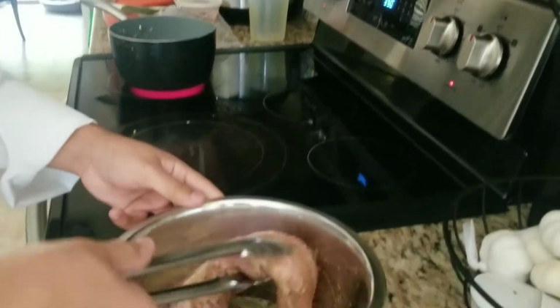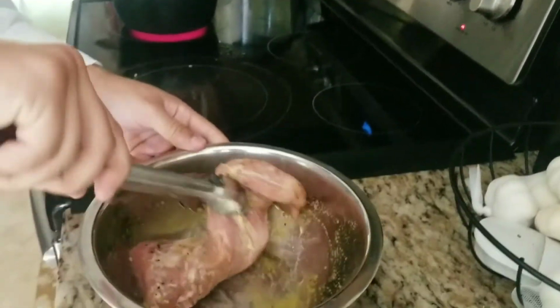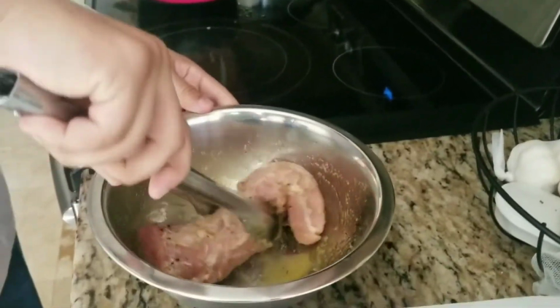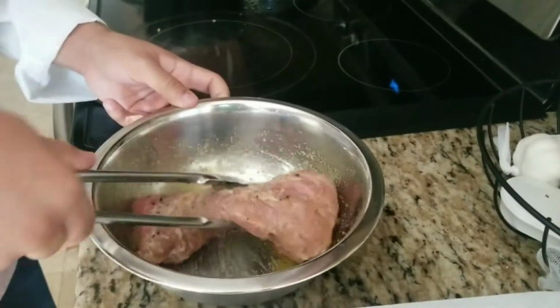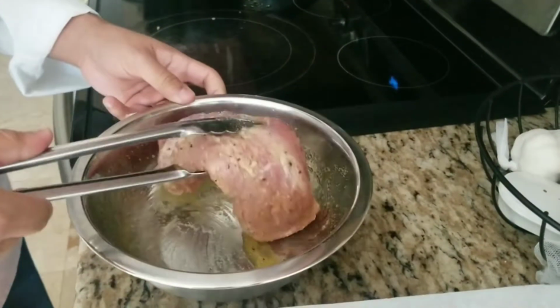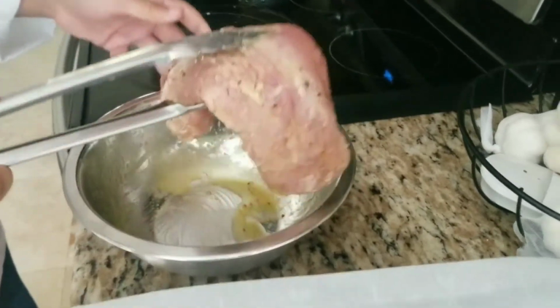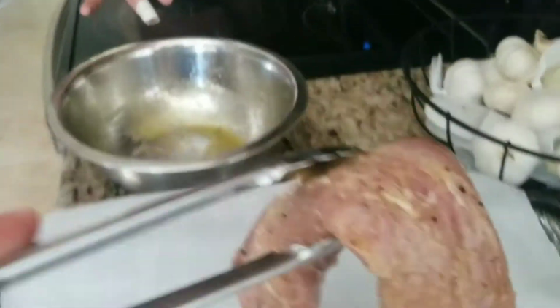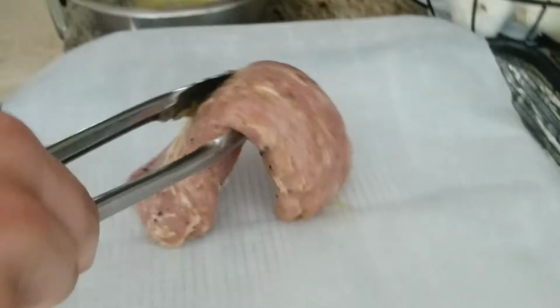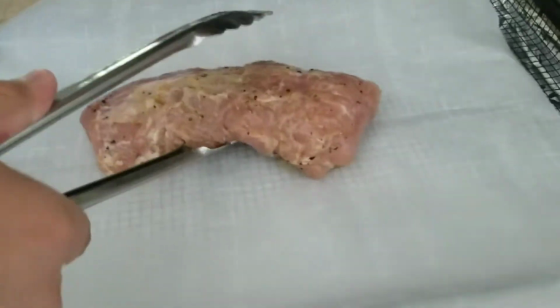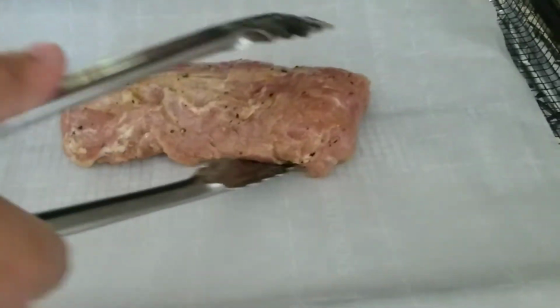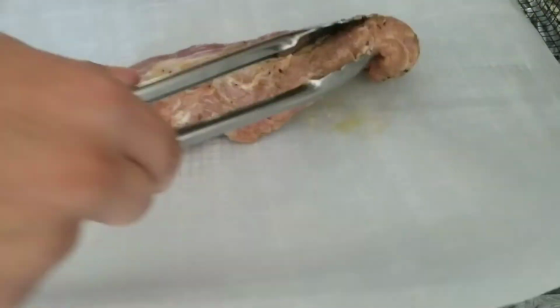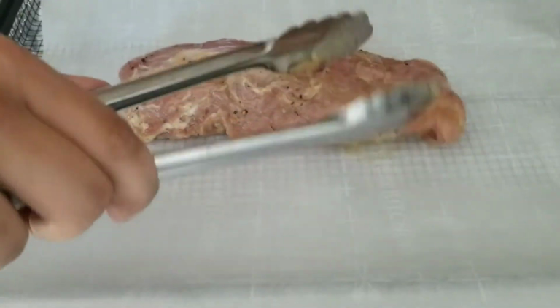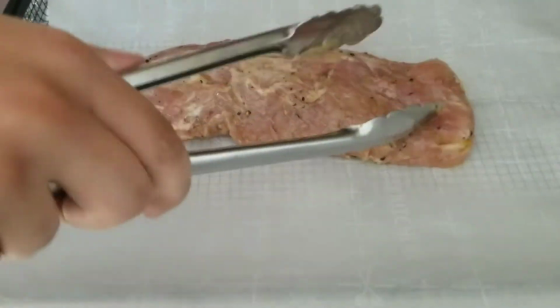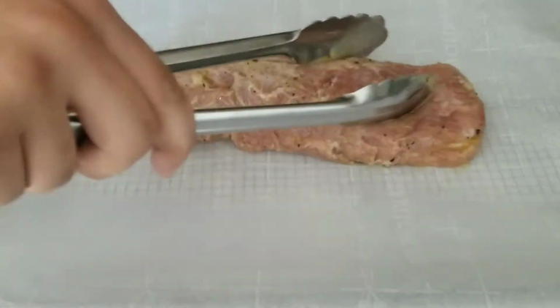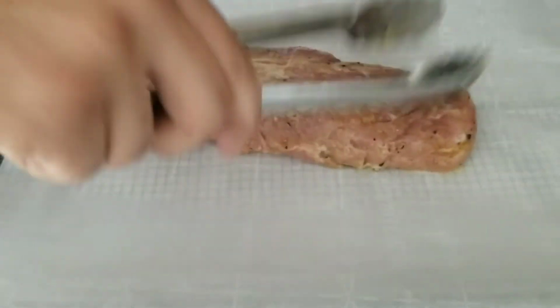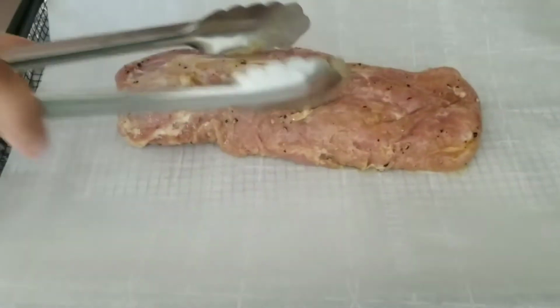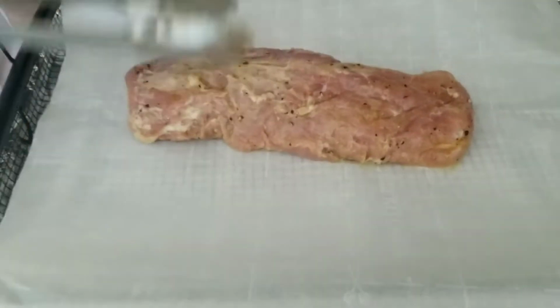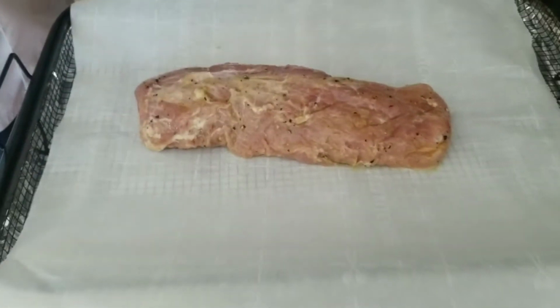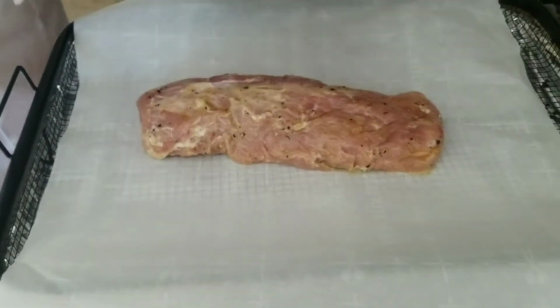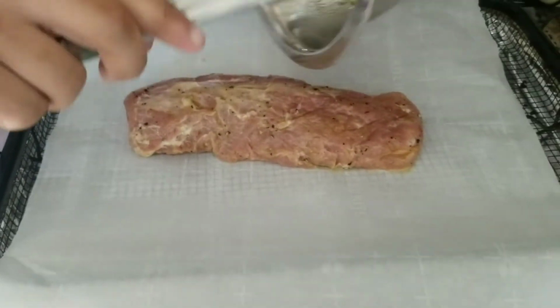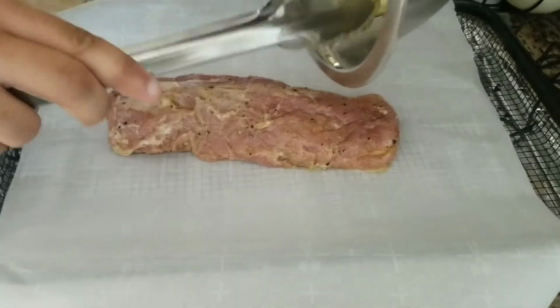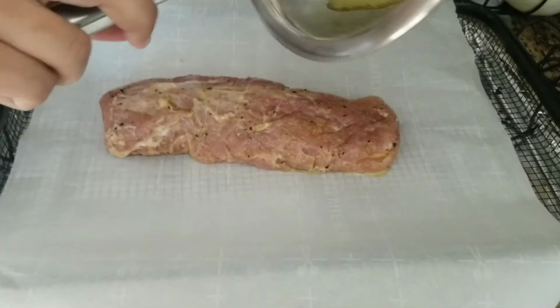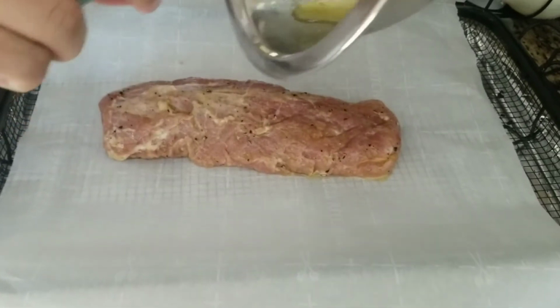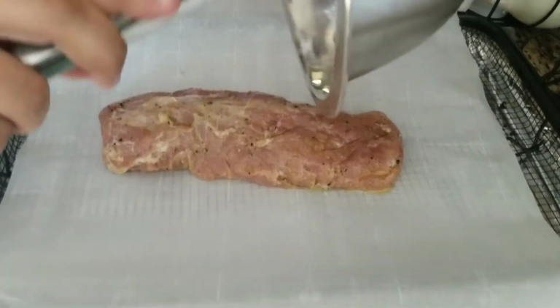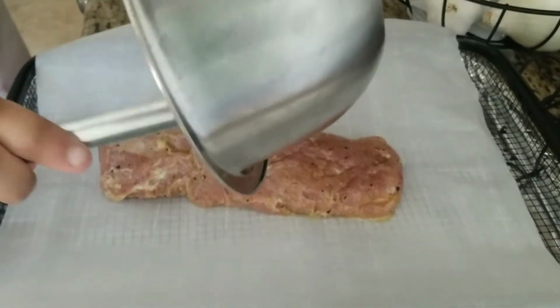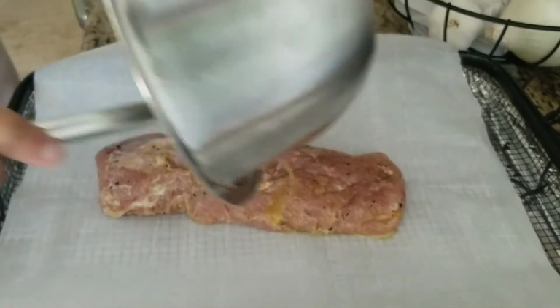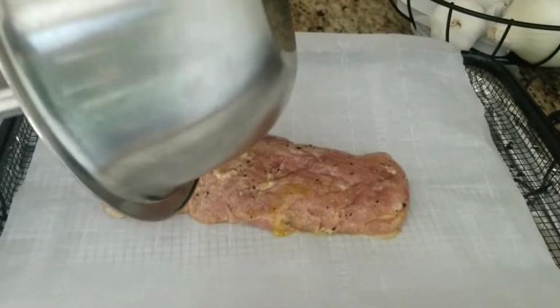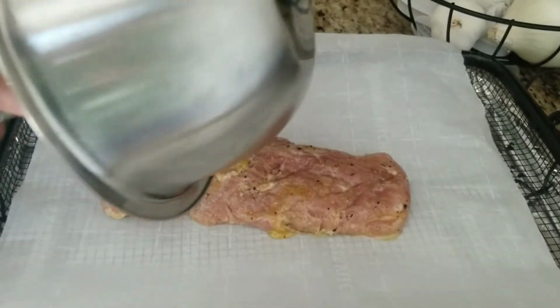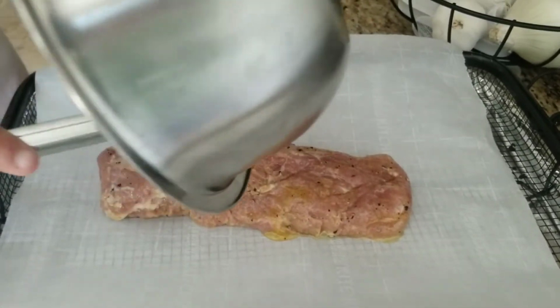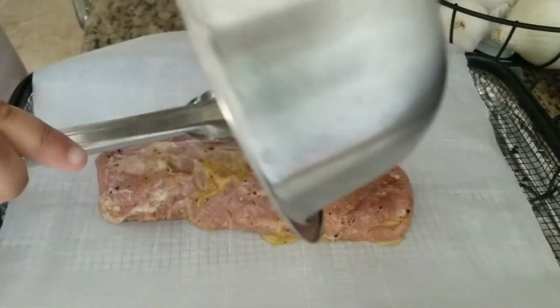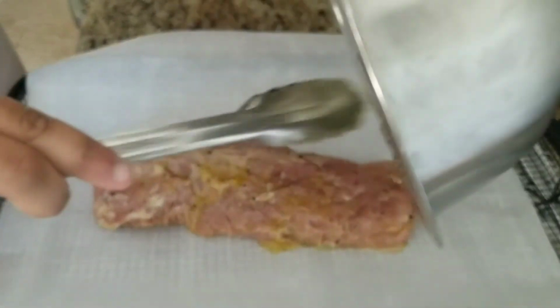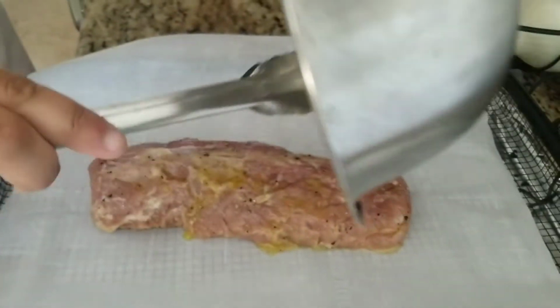Now I'm just going to put this on my chicken rack. I'm going to get some of that oil with the drippings on it, and I'm going to season it.